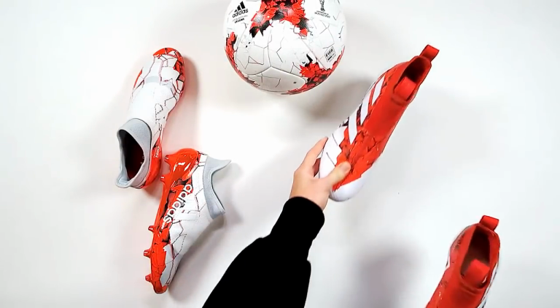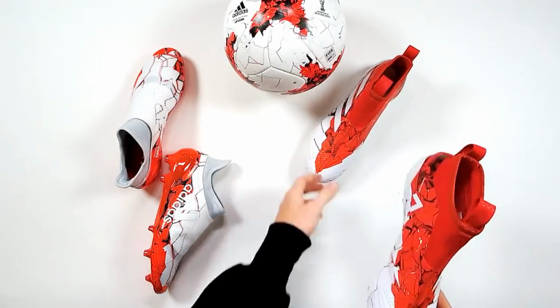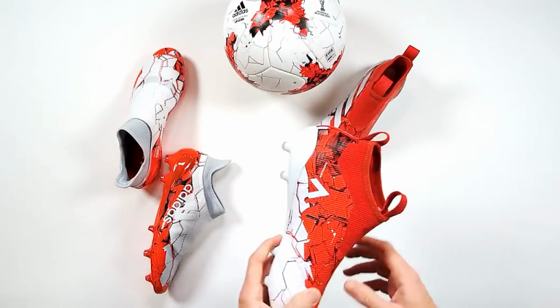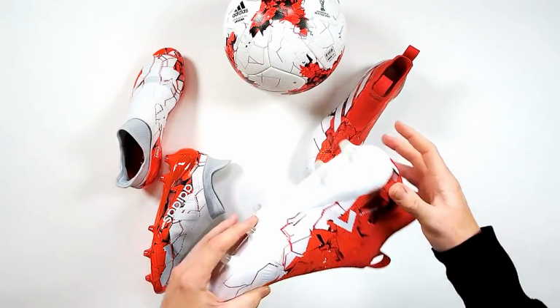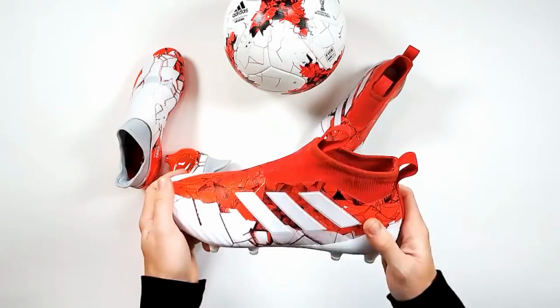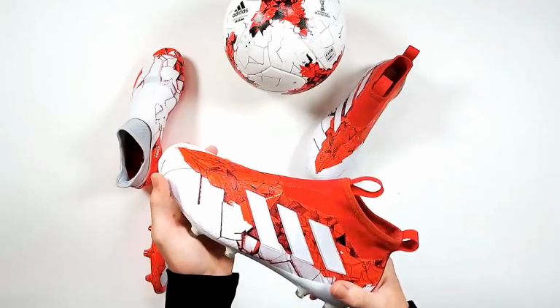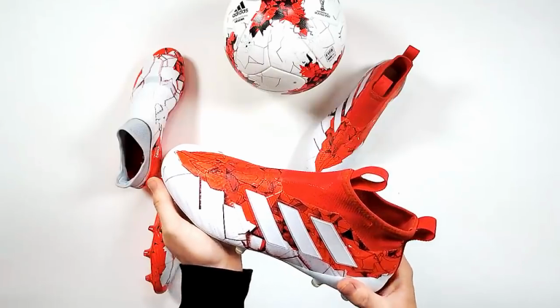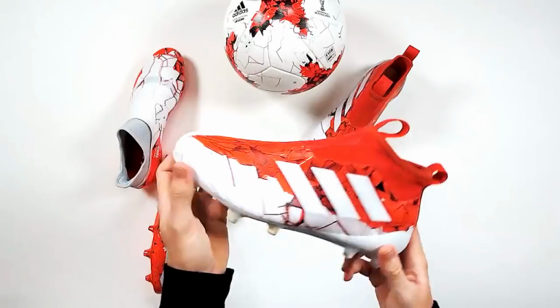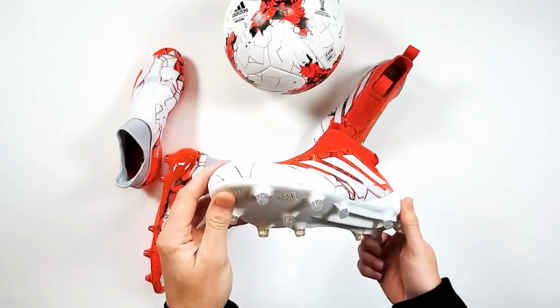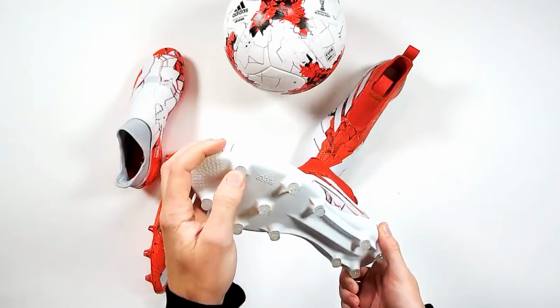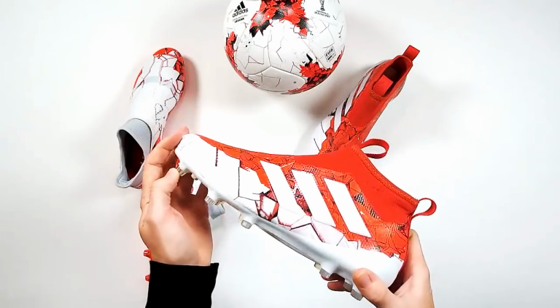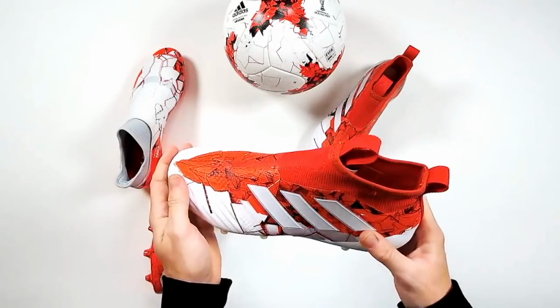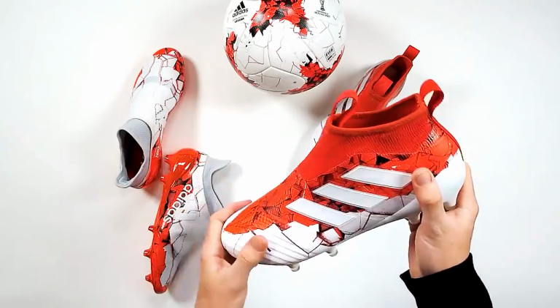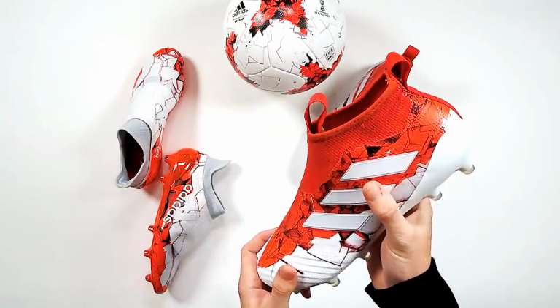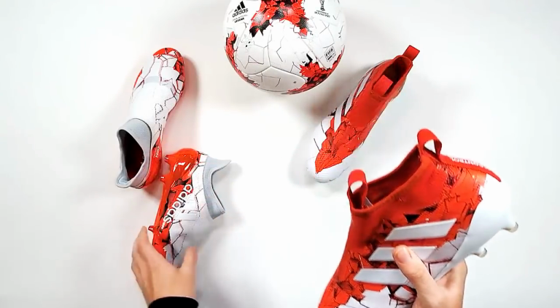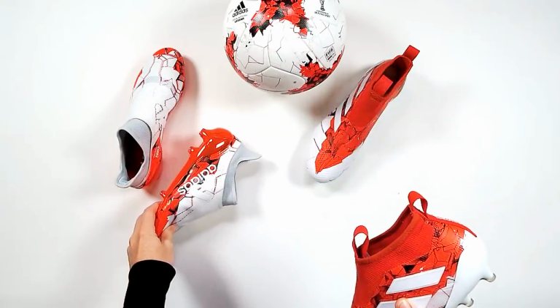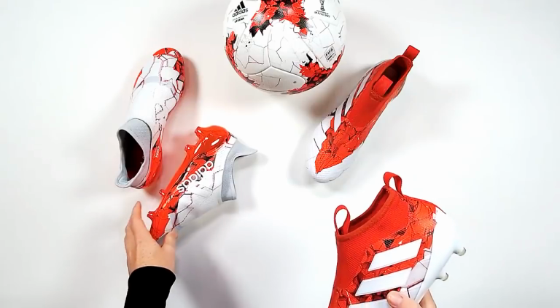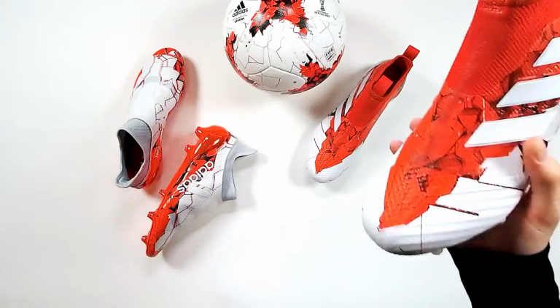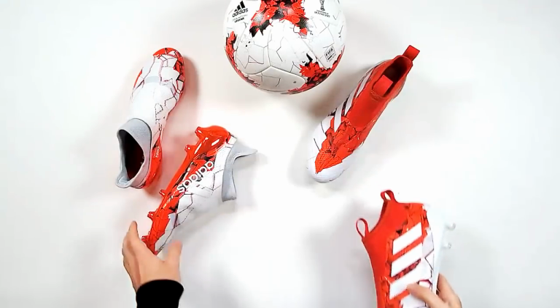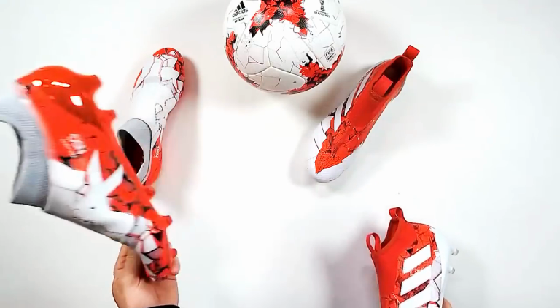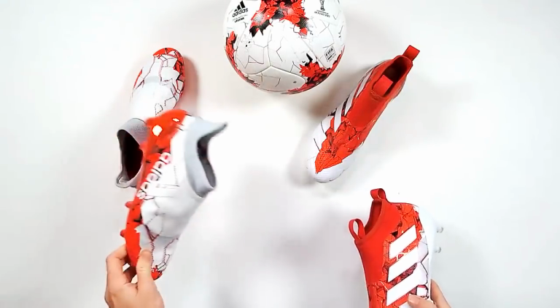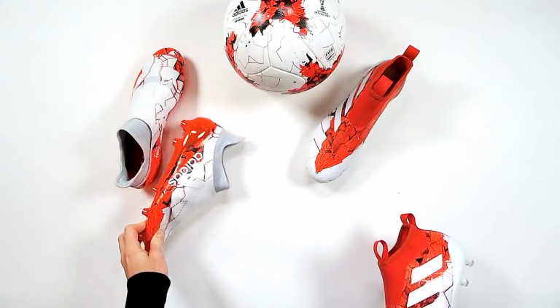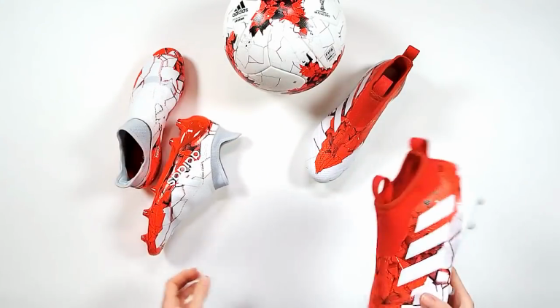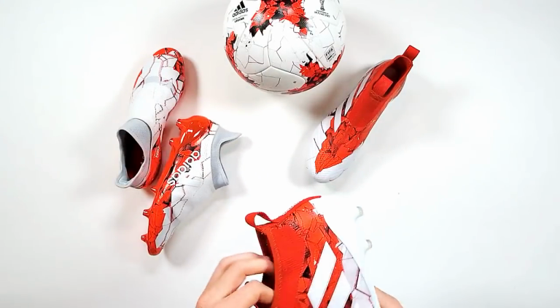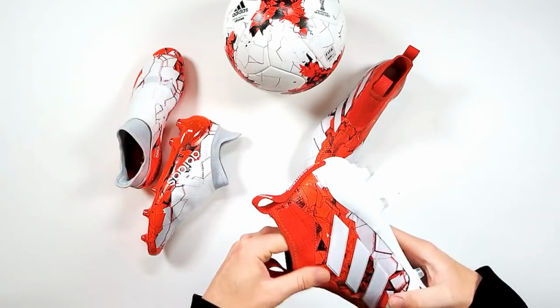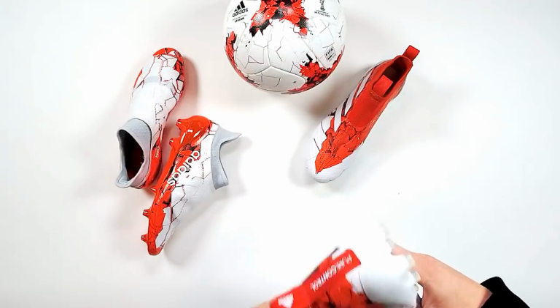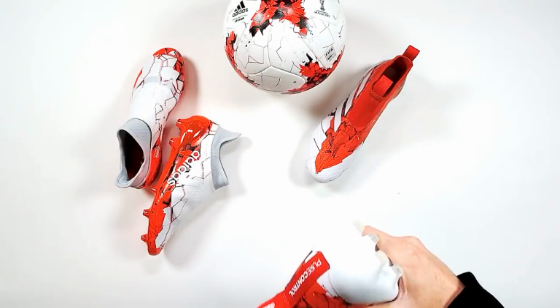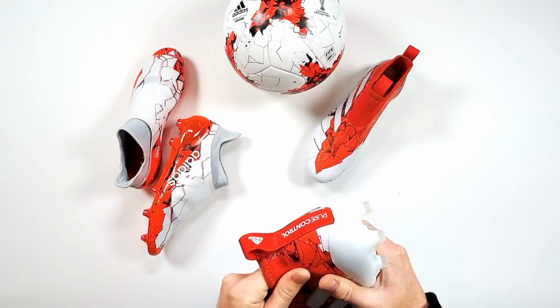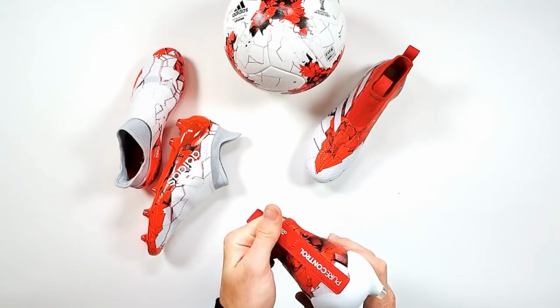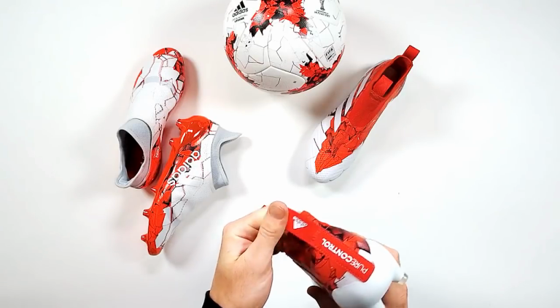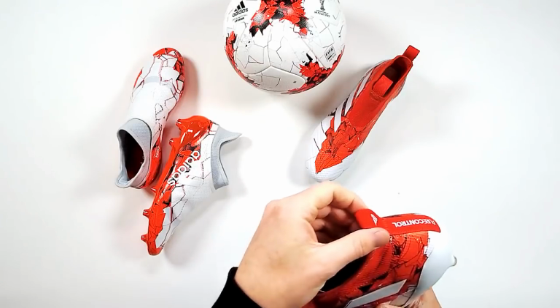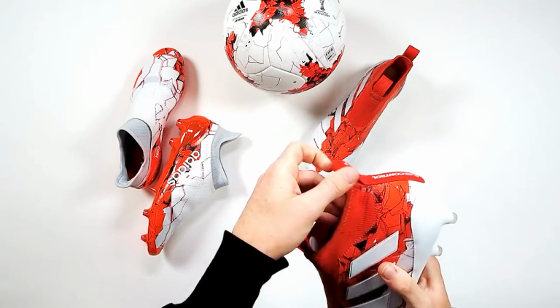Once again guys, you can win a pair. All you've got to do is like and share this live unboxing, and comment your boot of choice — whether it's the Ace or the X. It's that simple. We'll pick a winner probably early next week.